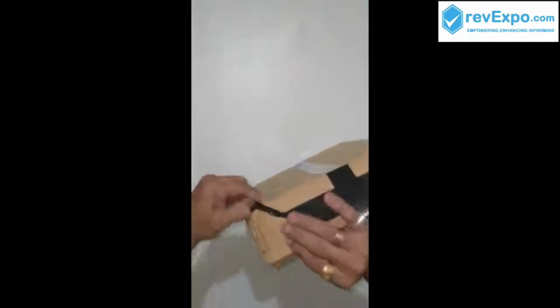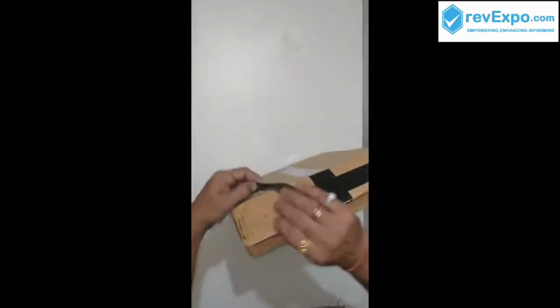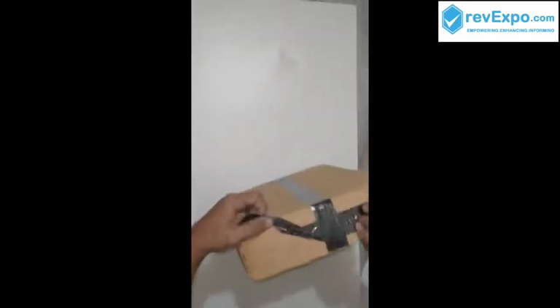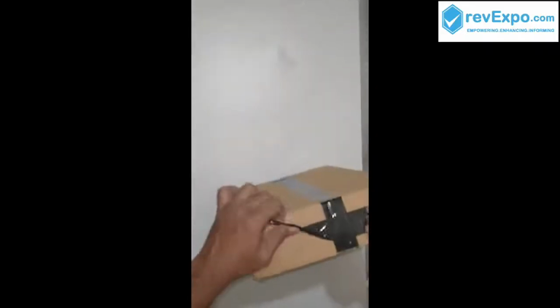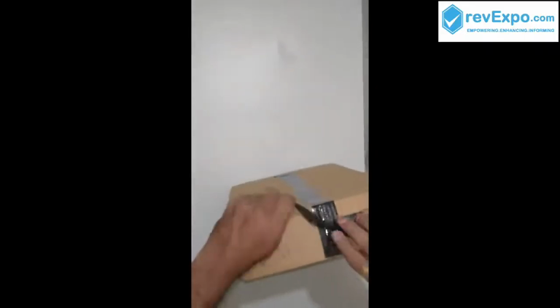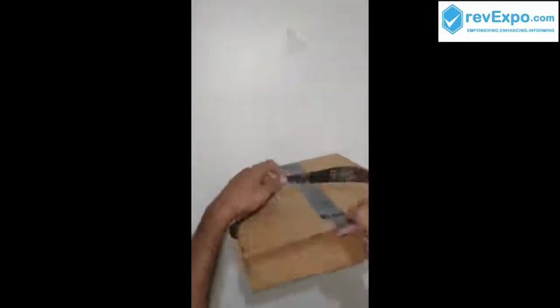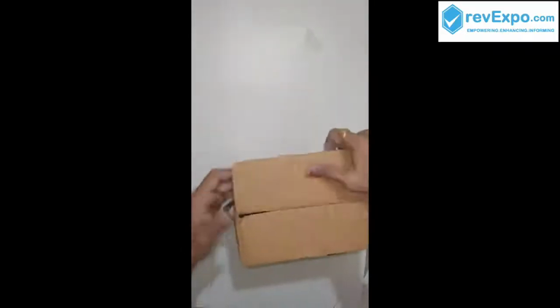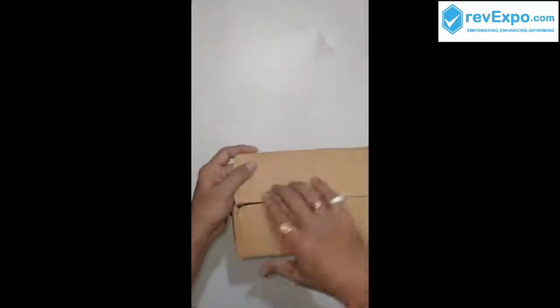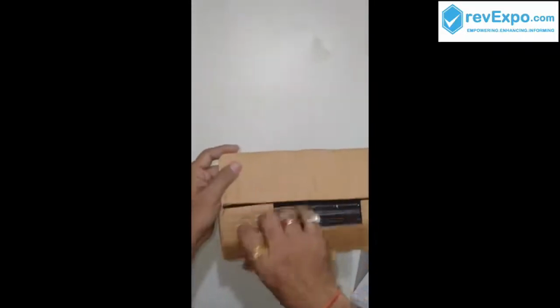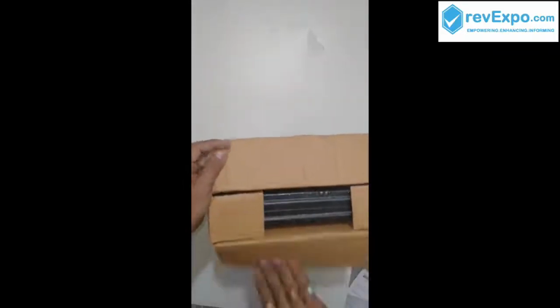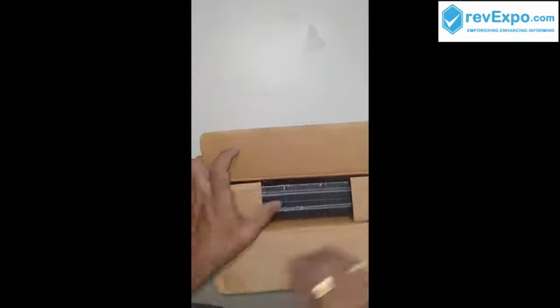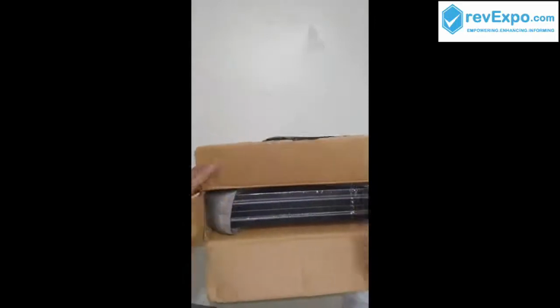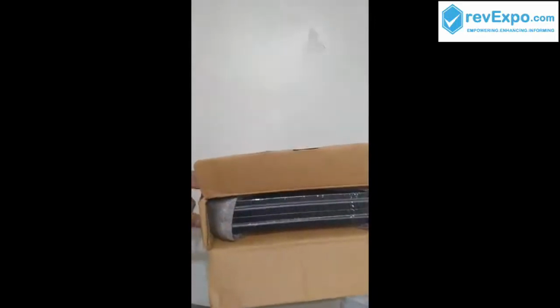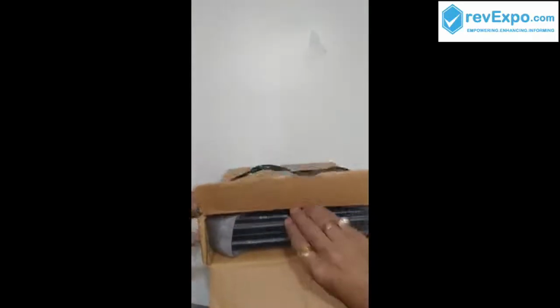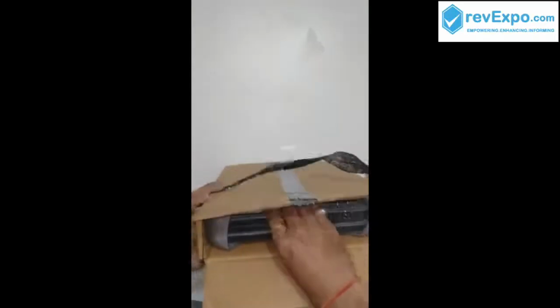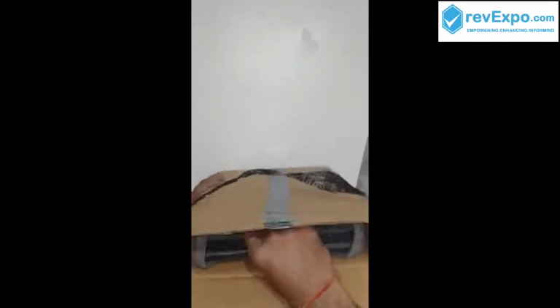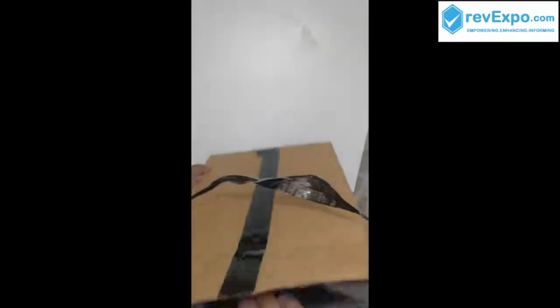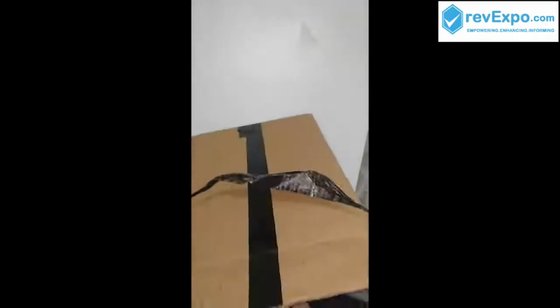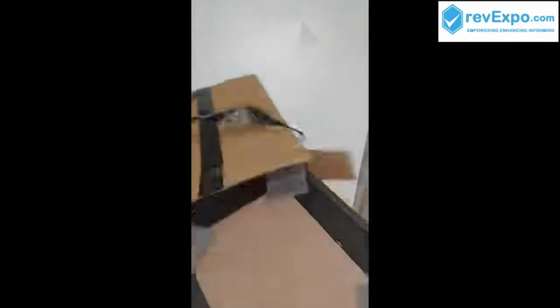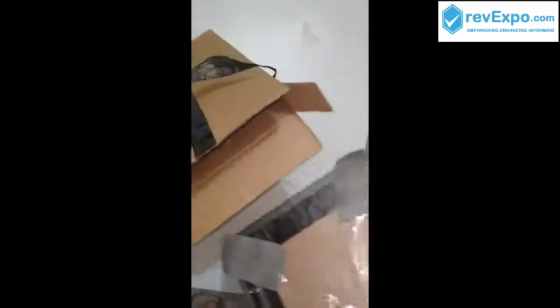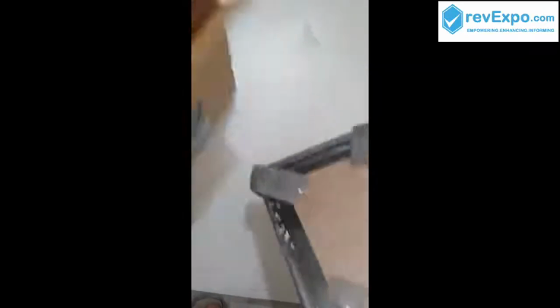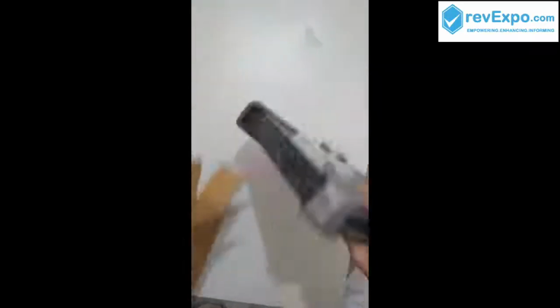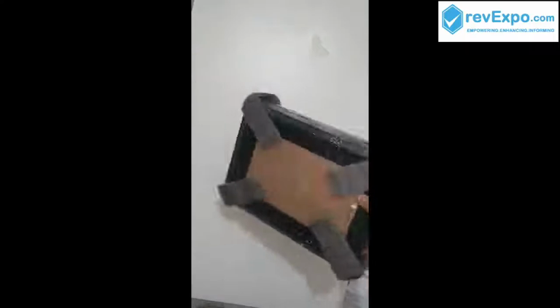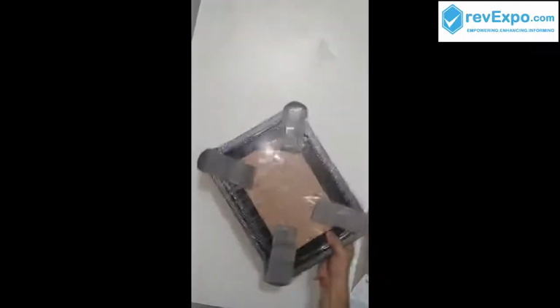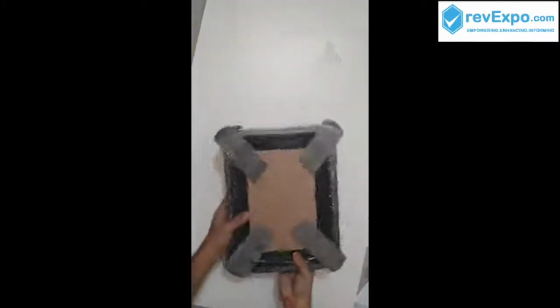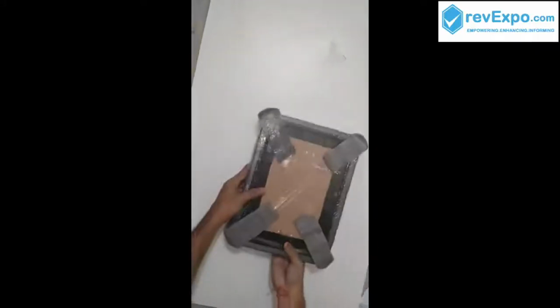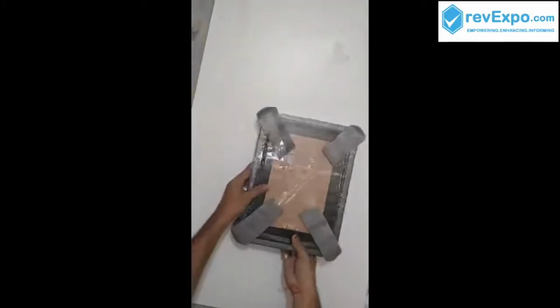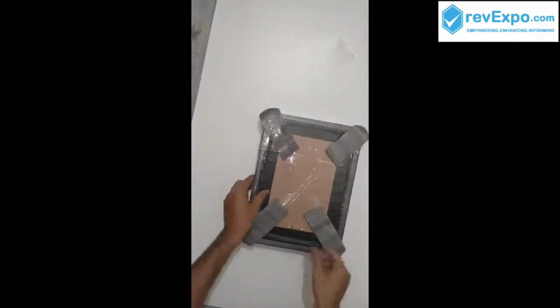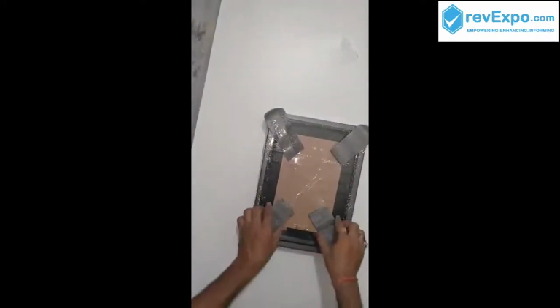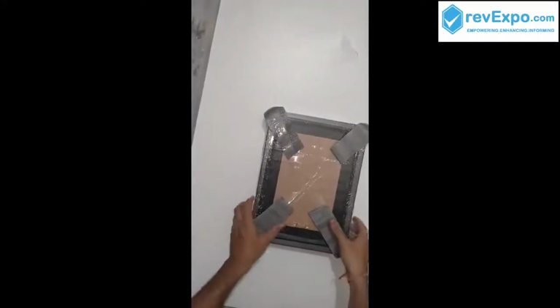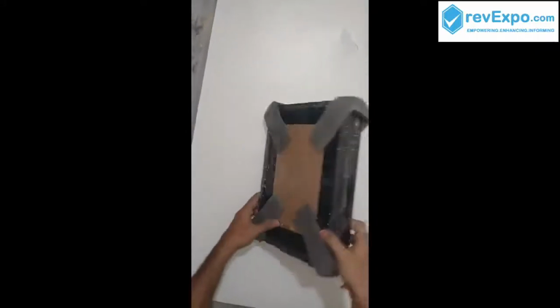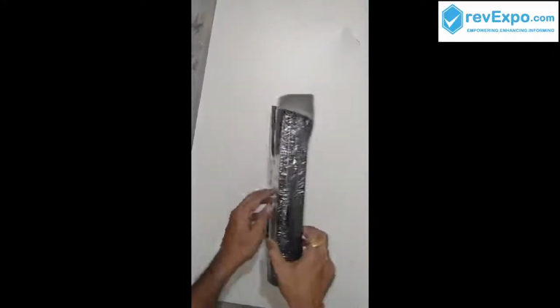Let's open this box. You can see we received four frames, nicely packed and protected with four pieces.